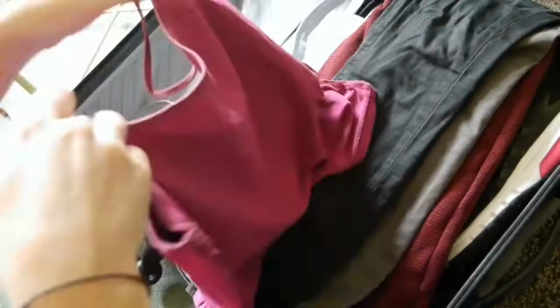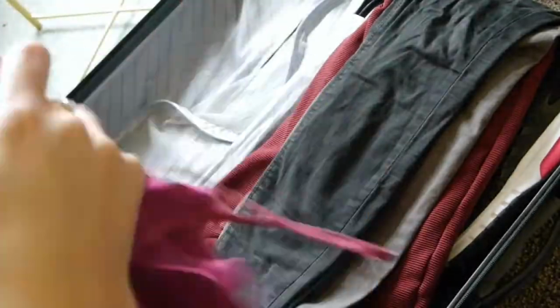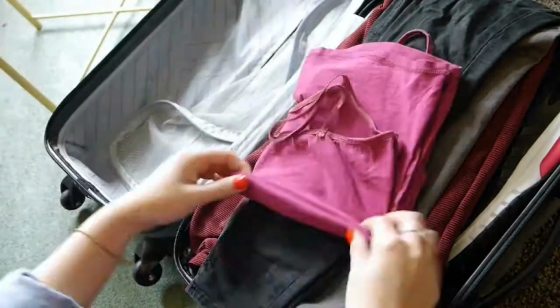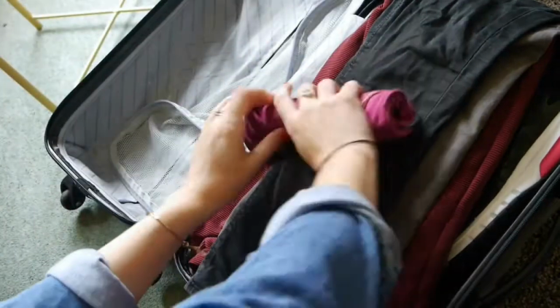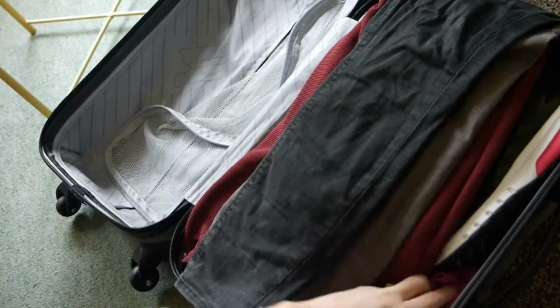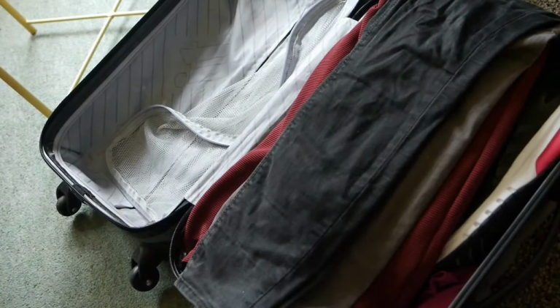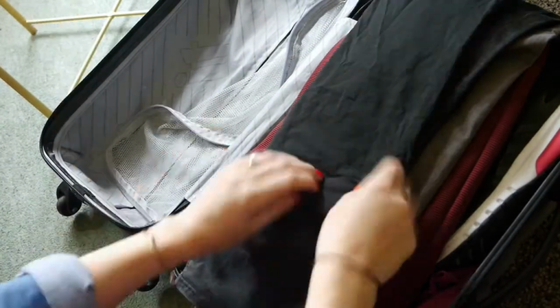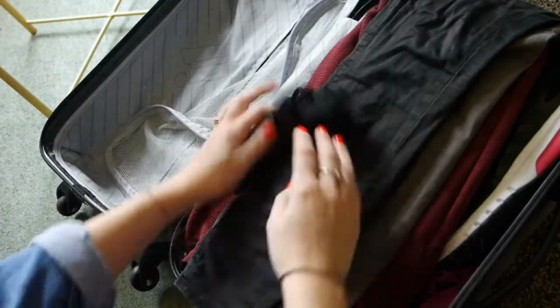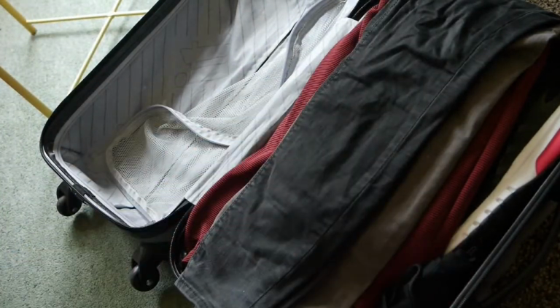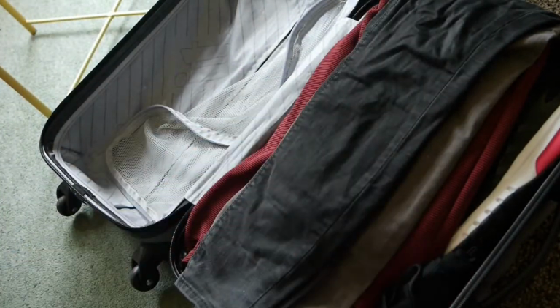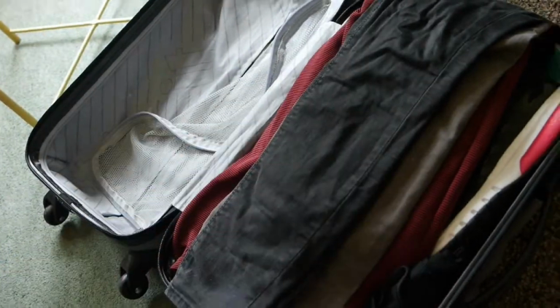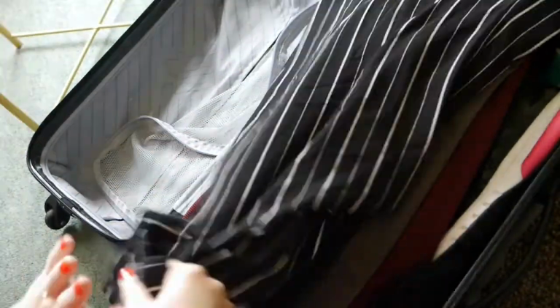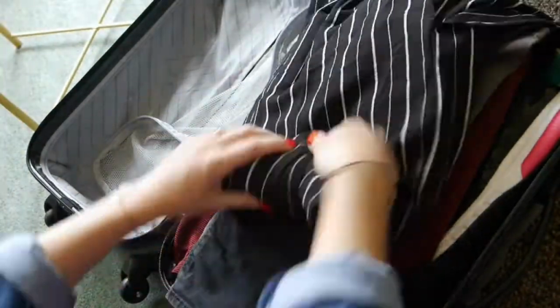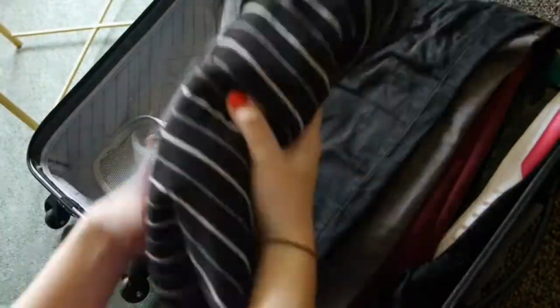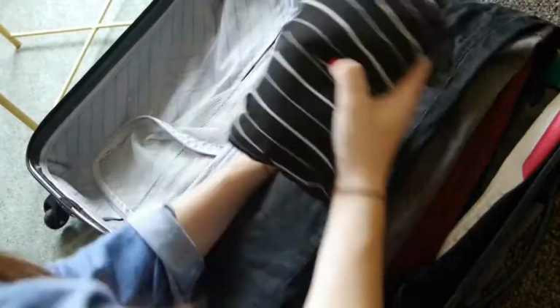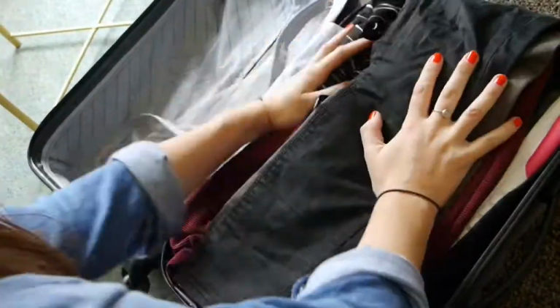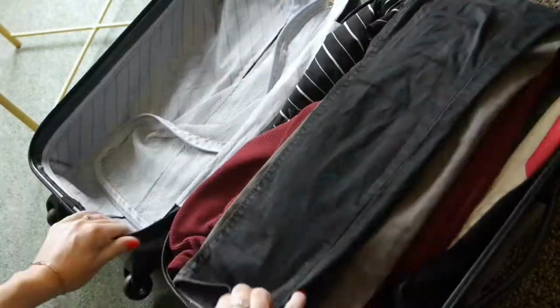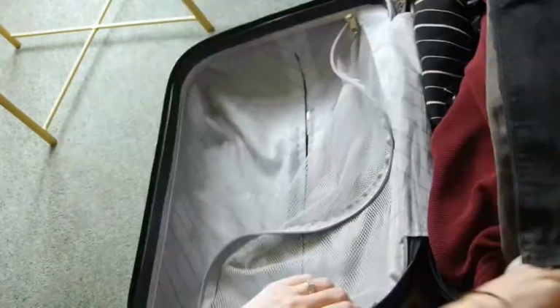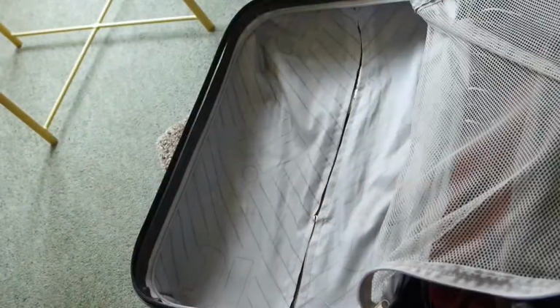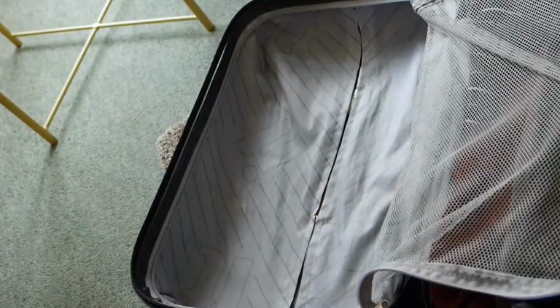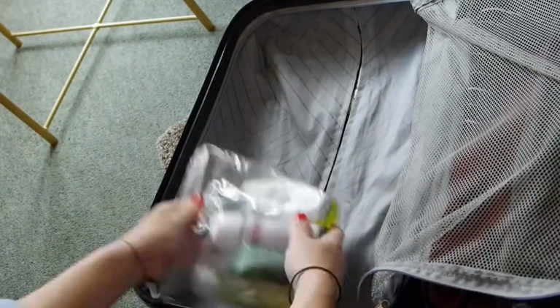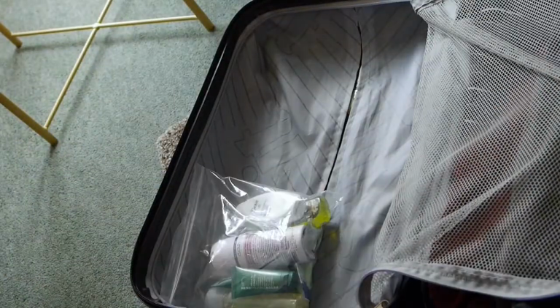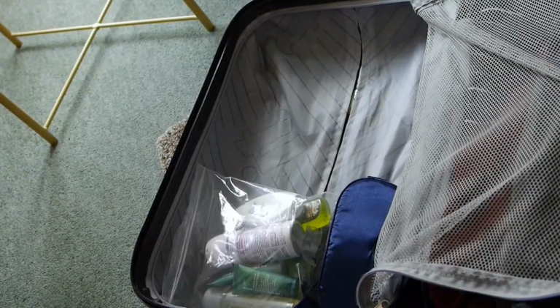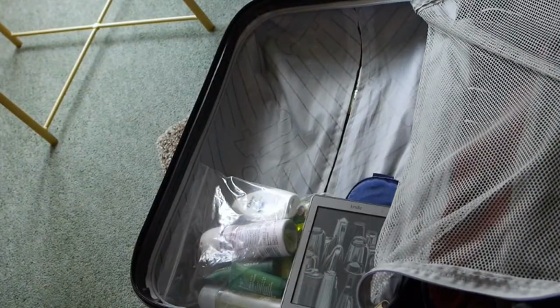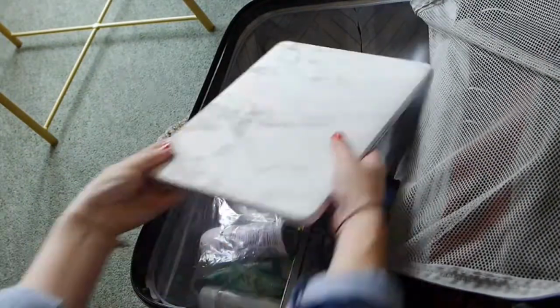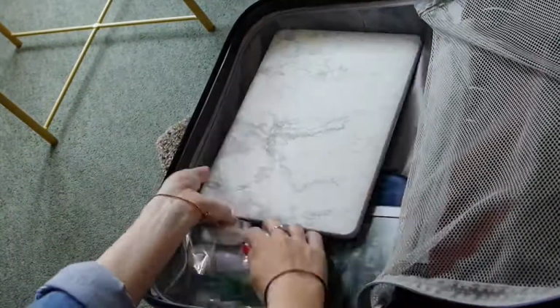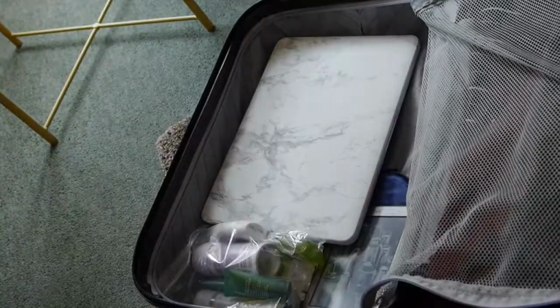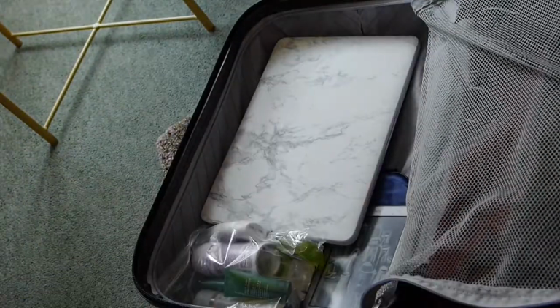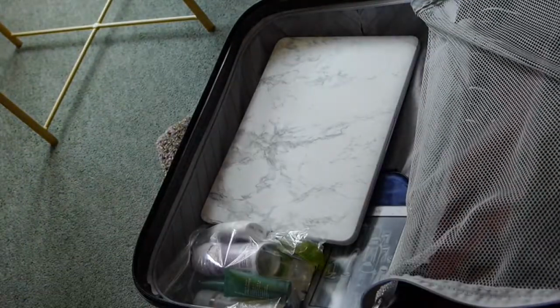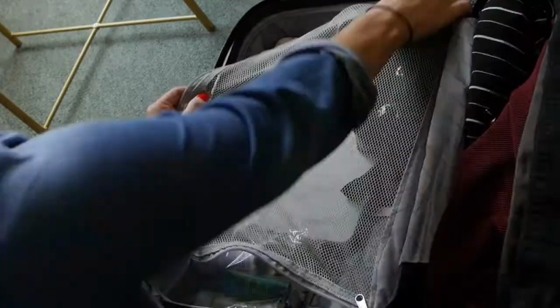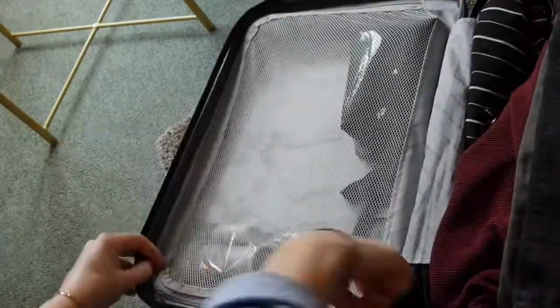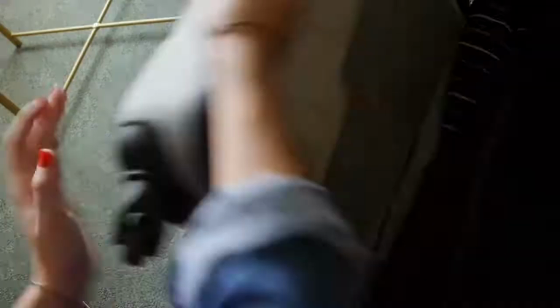Airport security can be a breeze if you're prepared. Make sure you travel in correct shoes, have your liquids in a clear plastic bag ready to hand, and have your gadgets out of their cases and easily accessible.